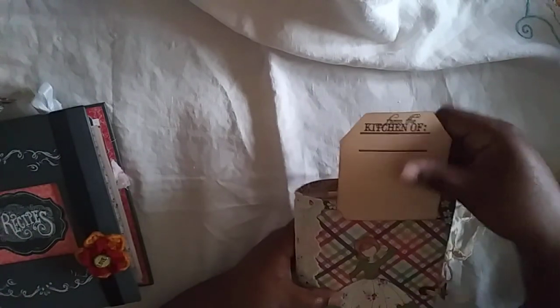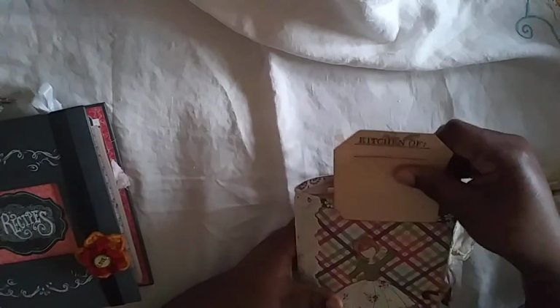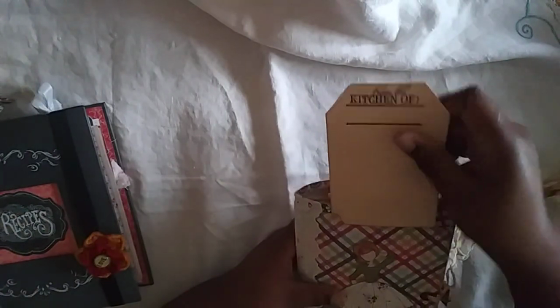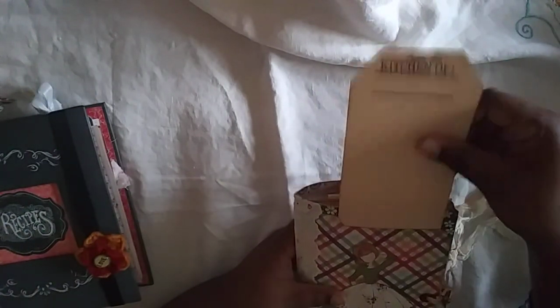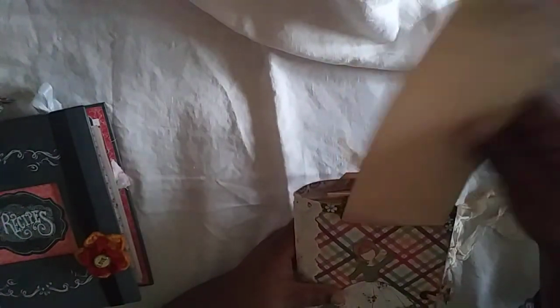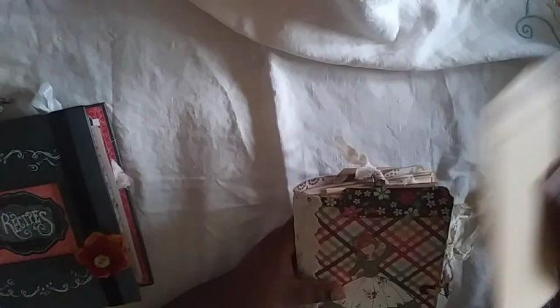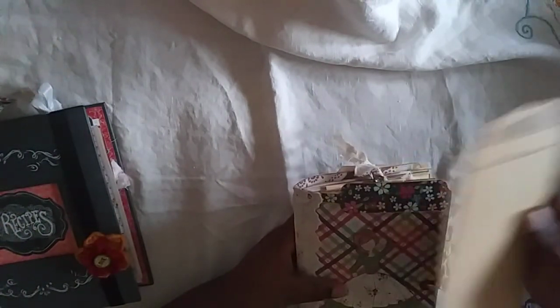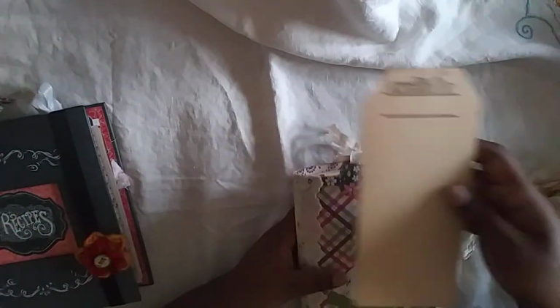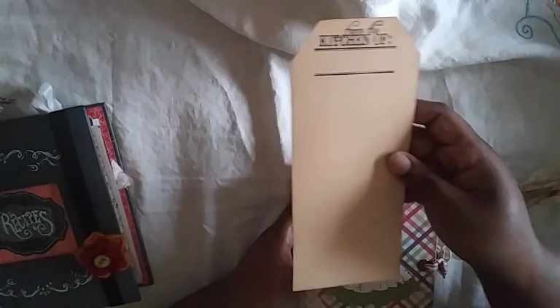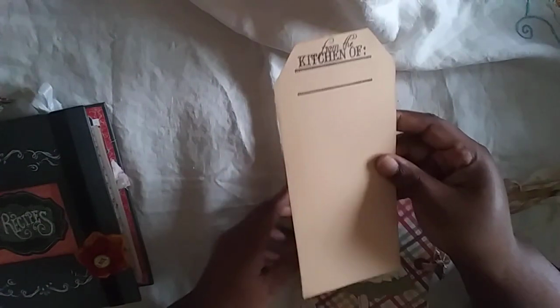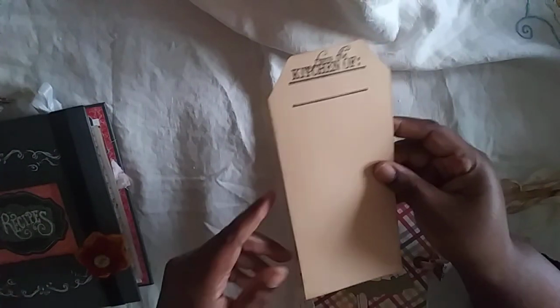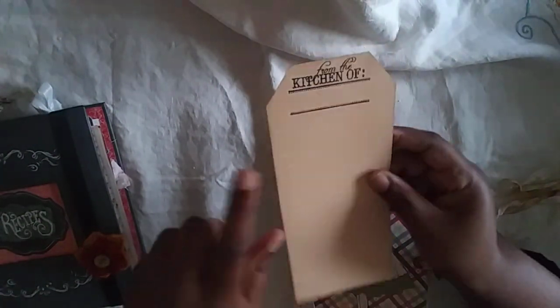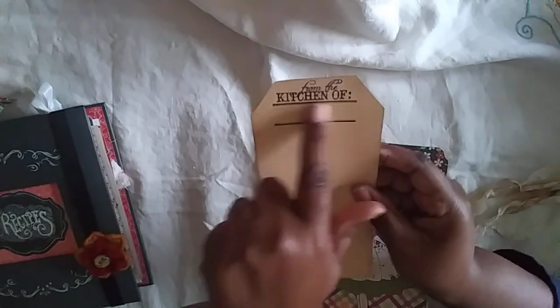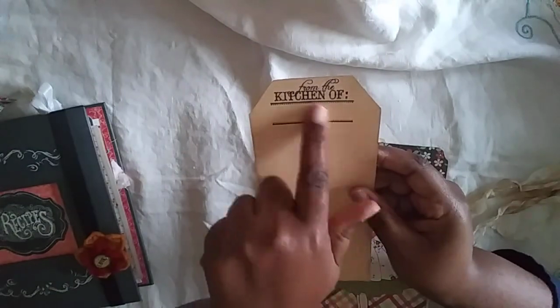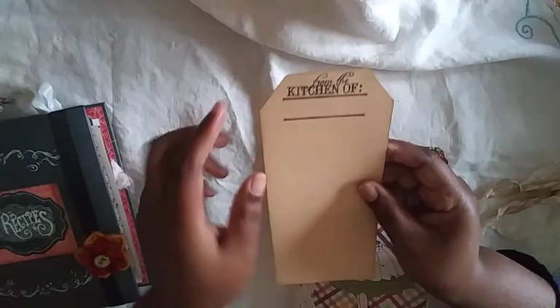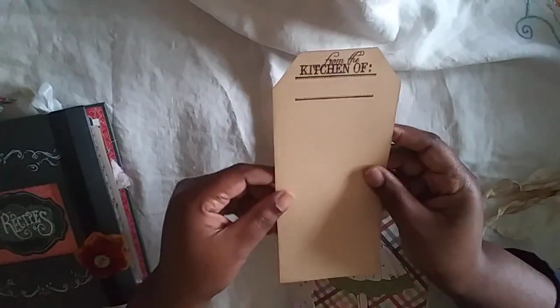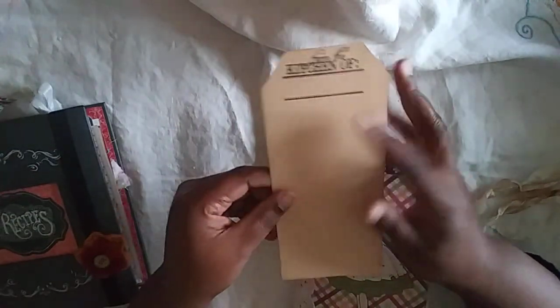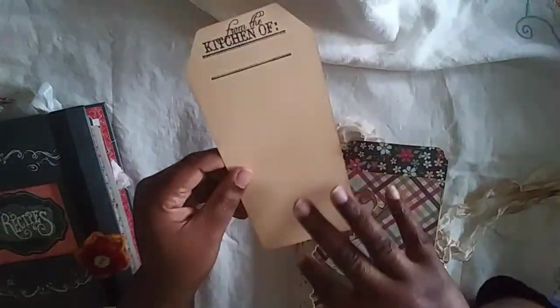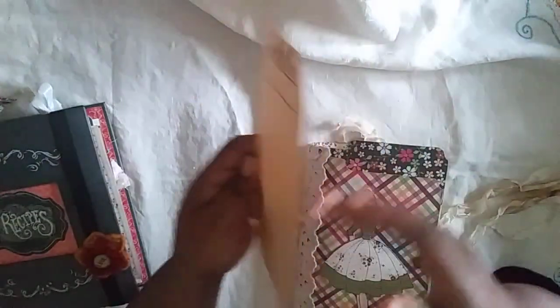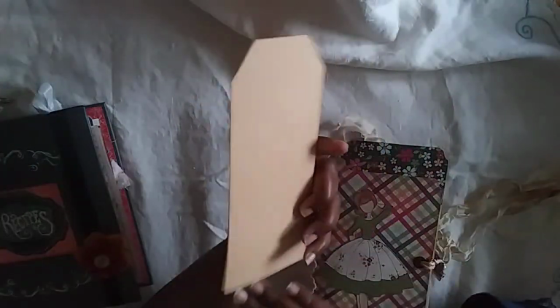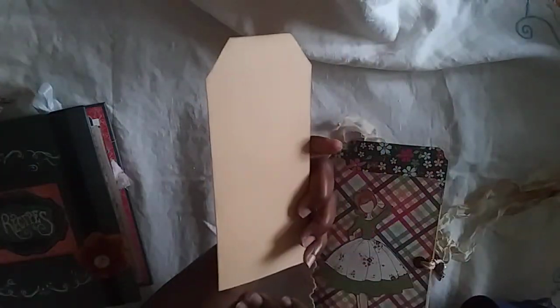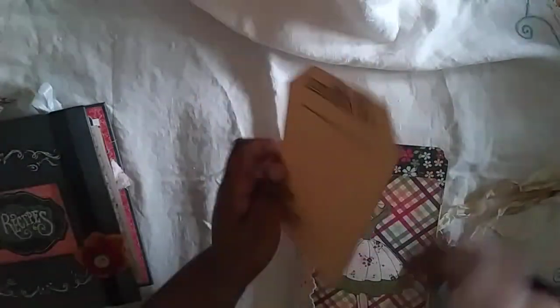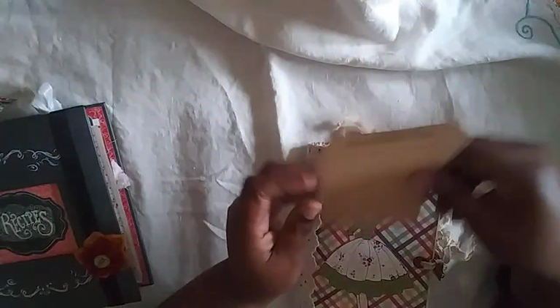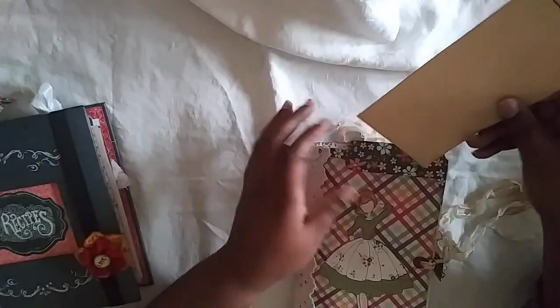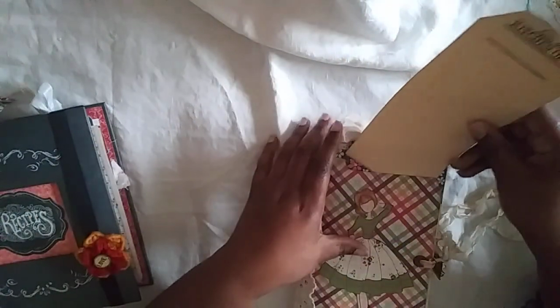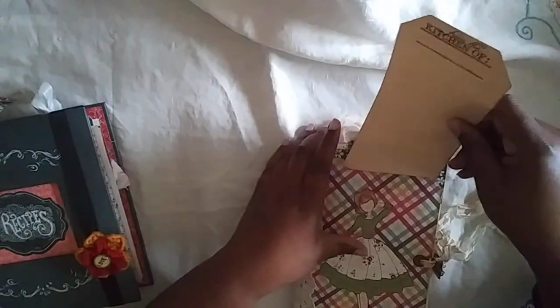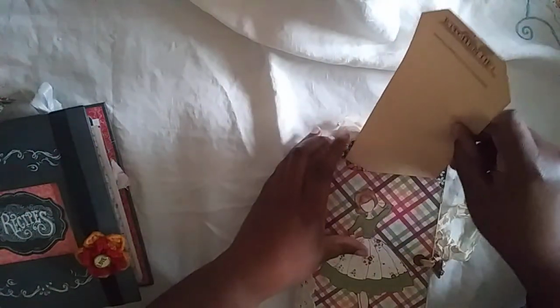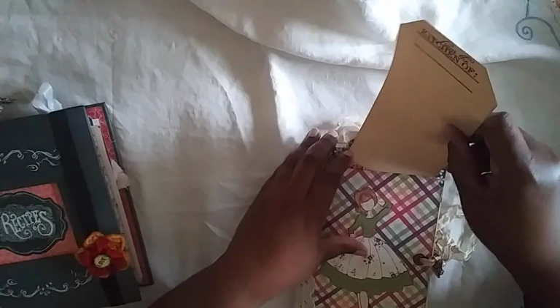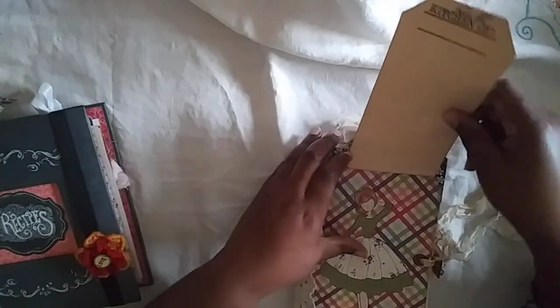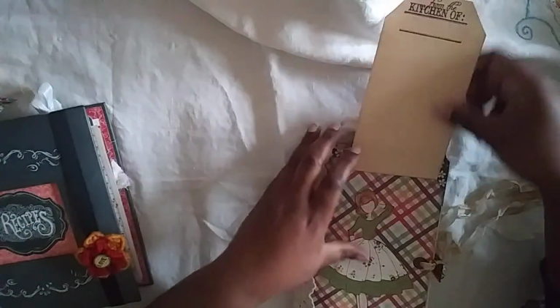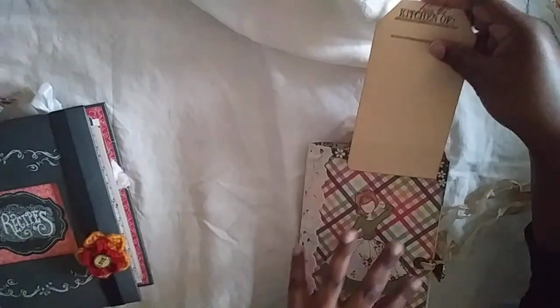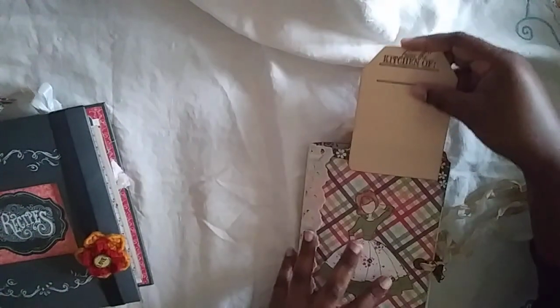This is the Fall Folder, by the way, in case you don't know. There's a large tag here — you can add the person's name and do some journaling on it.